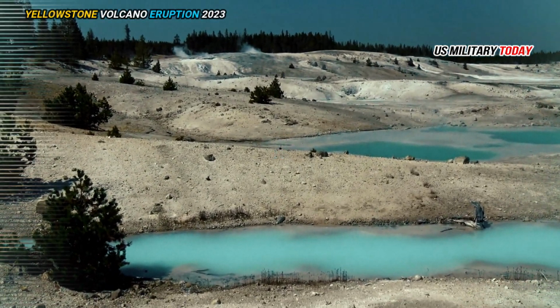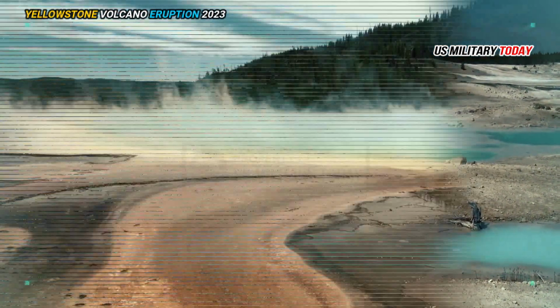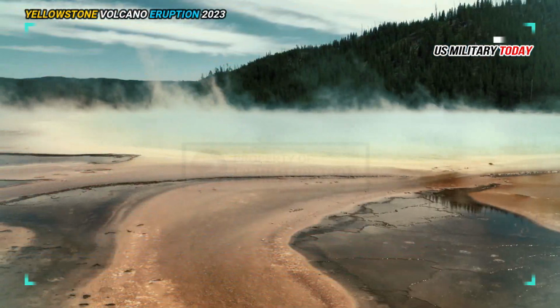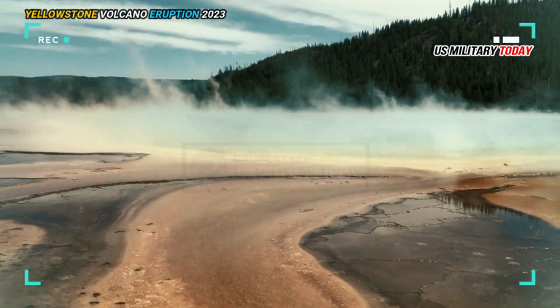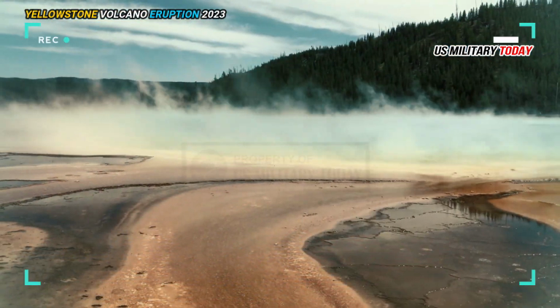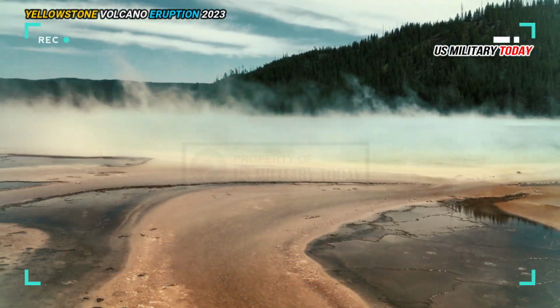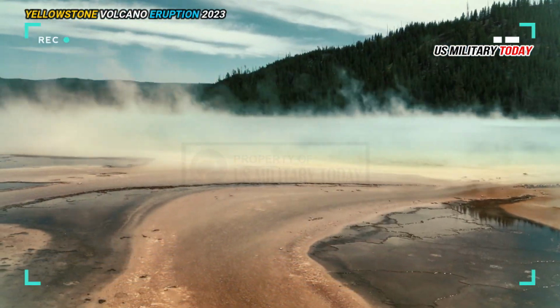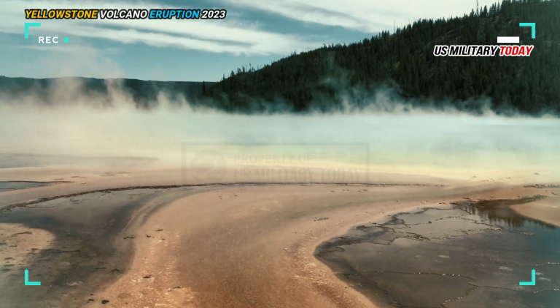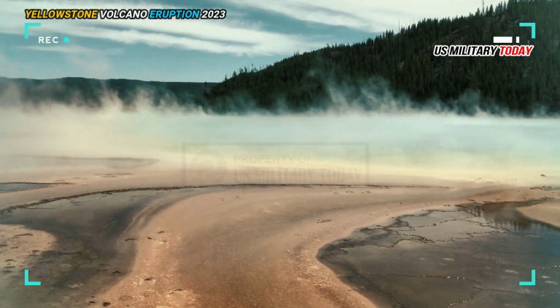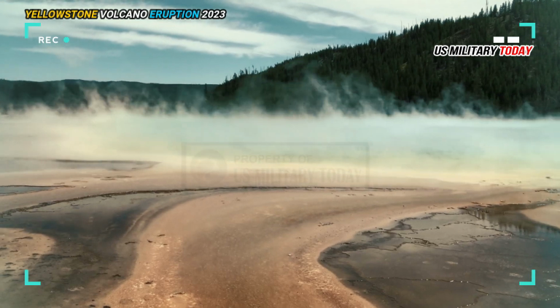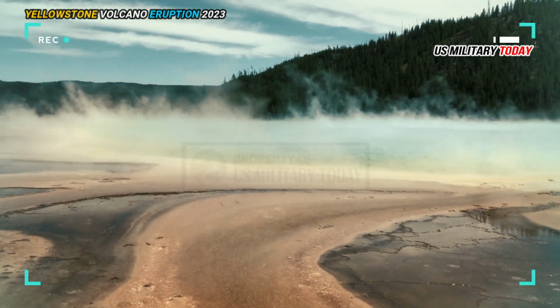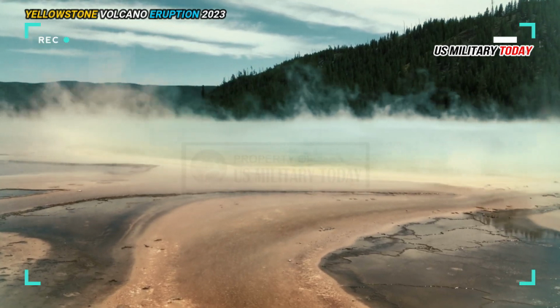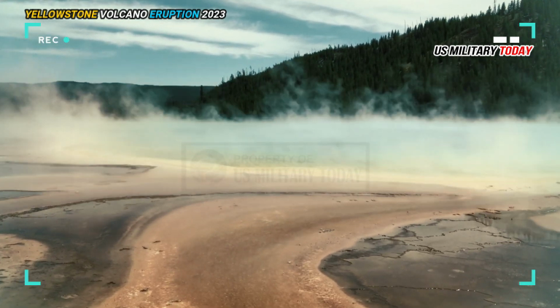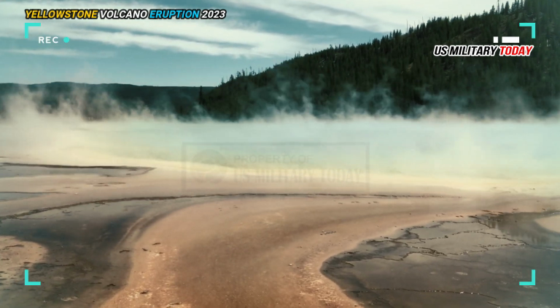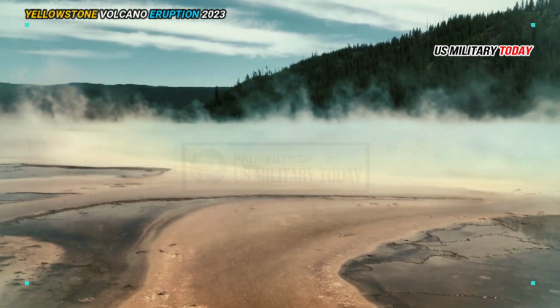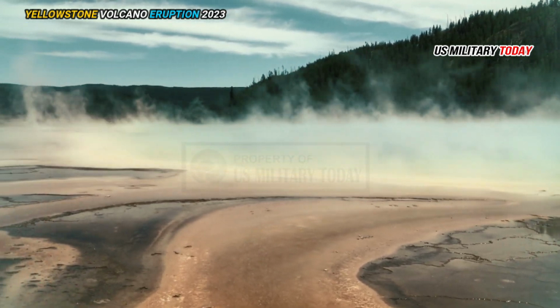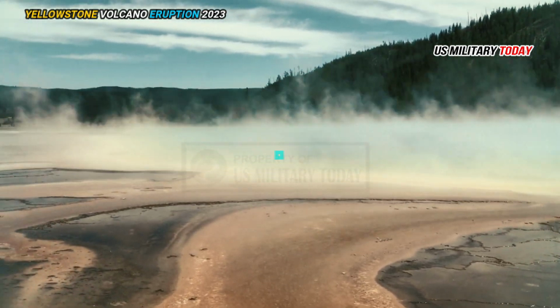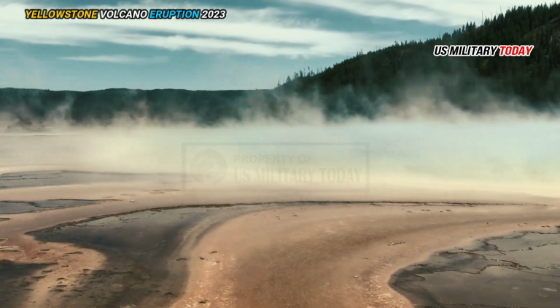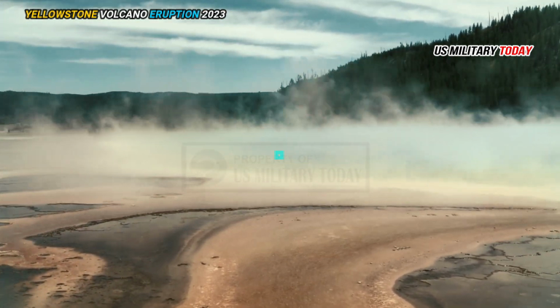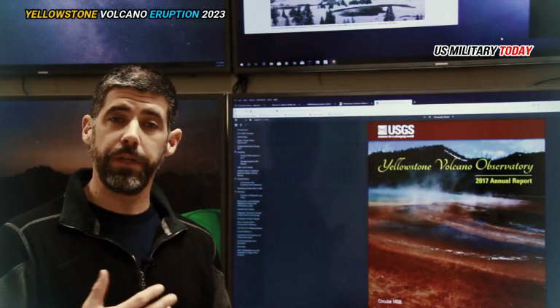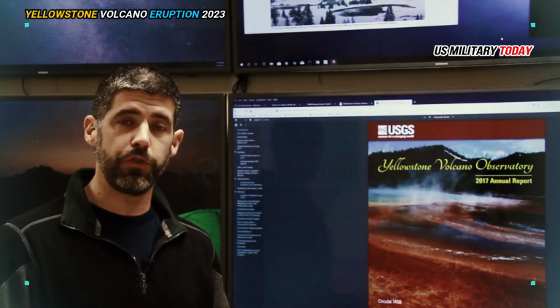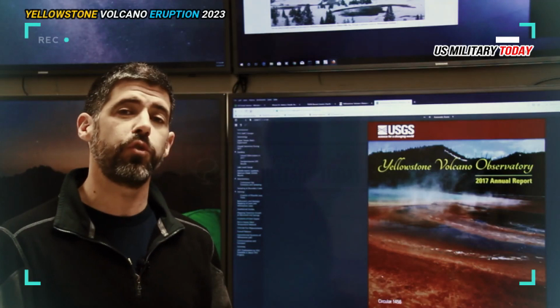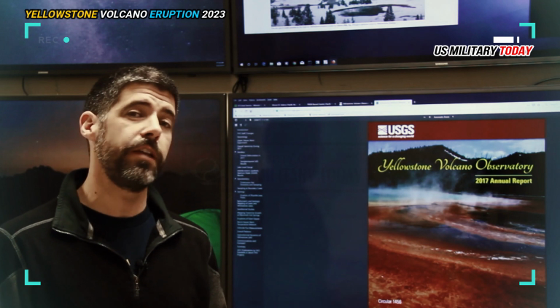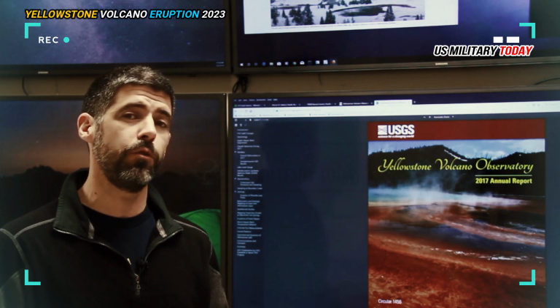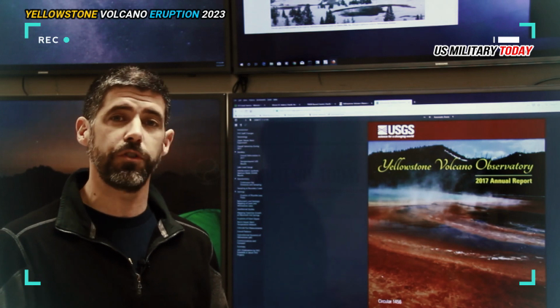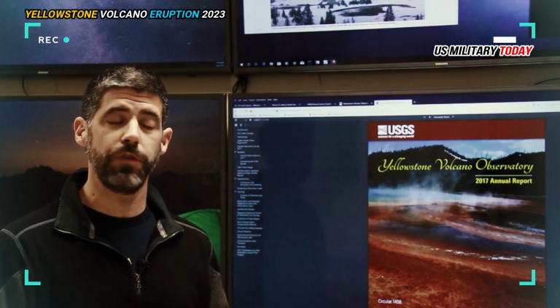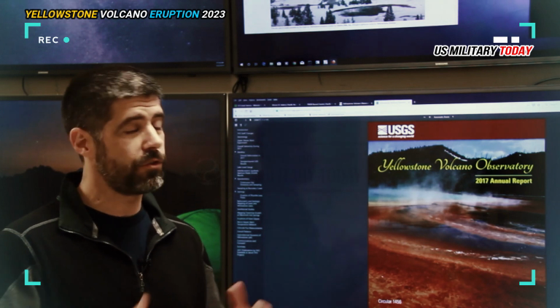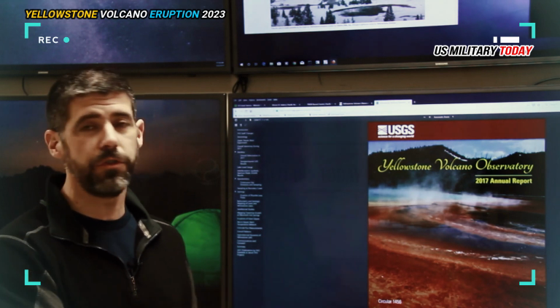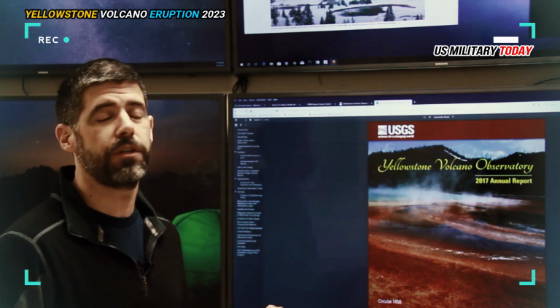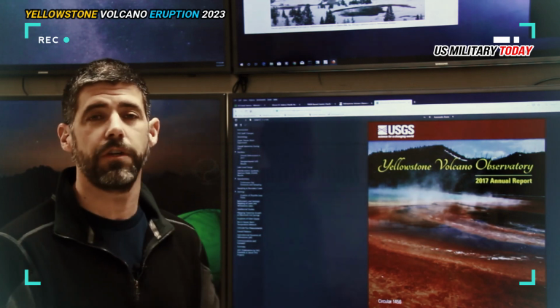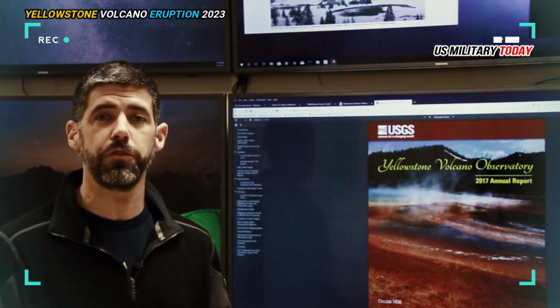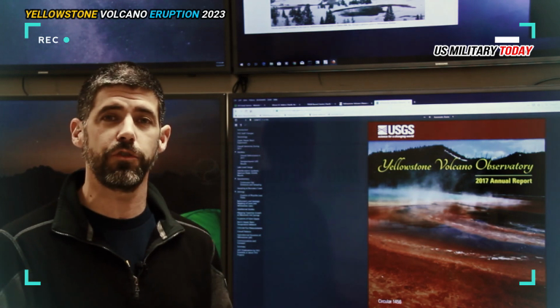New footage shows what's happening beneath Yellowstone, using imaging tools in Yellowstone National Park so scientists can get the best picture of what's going on underground in the park.